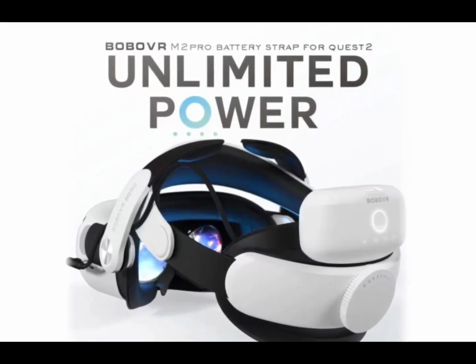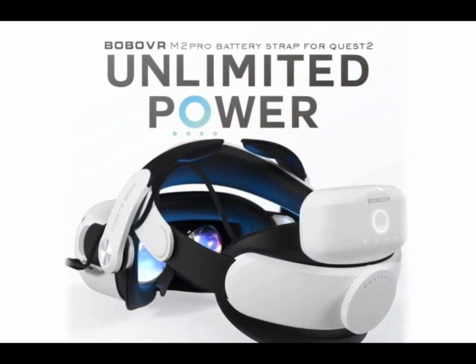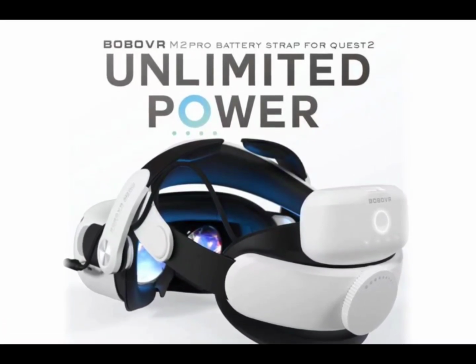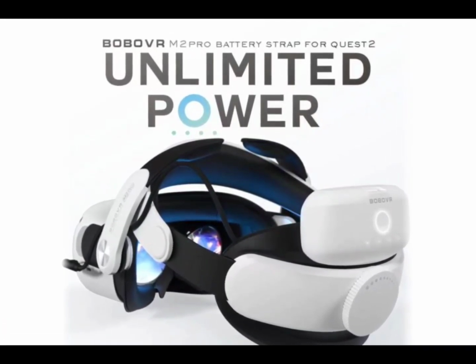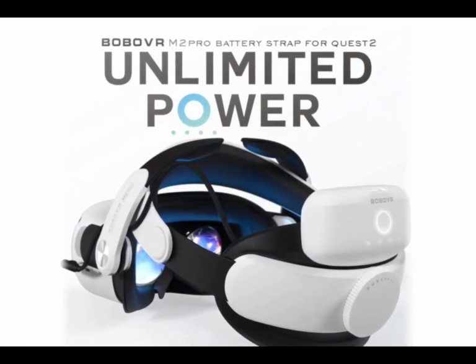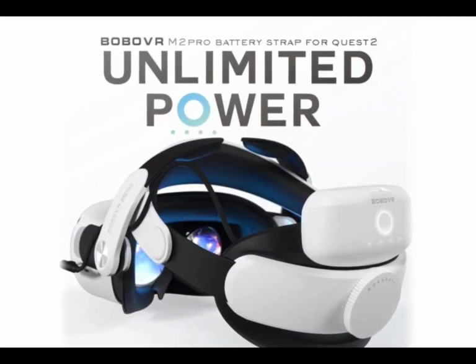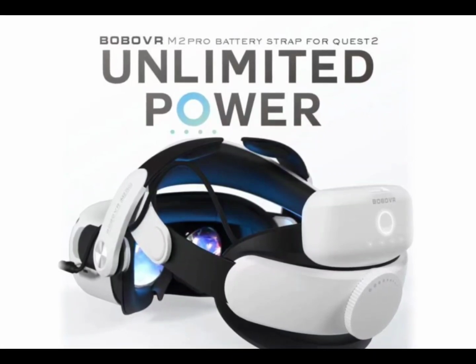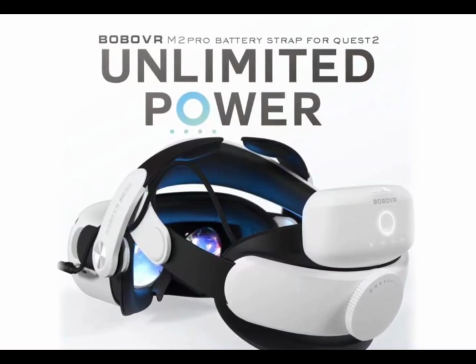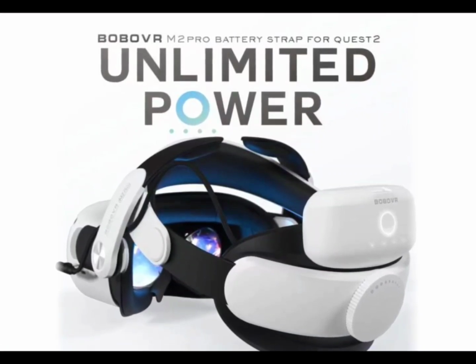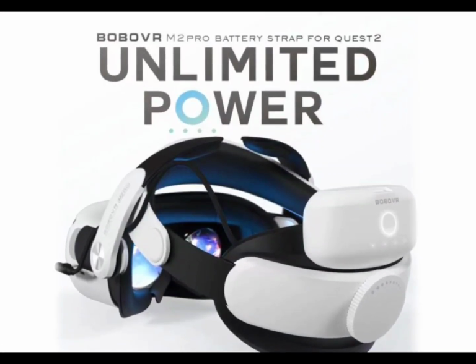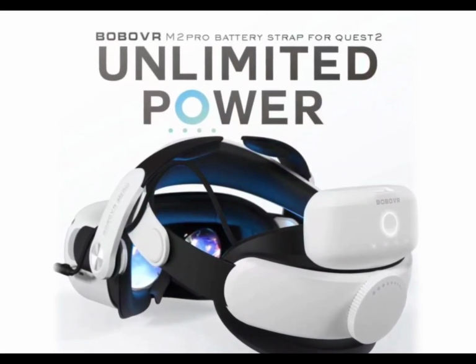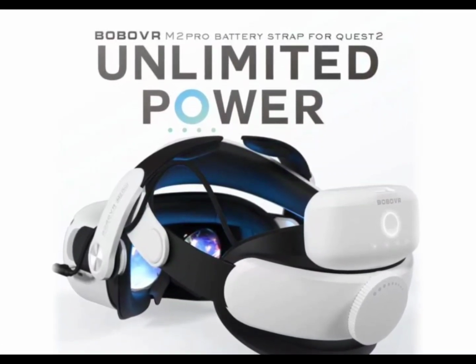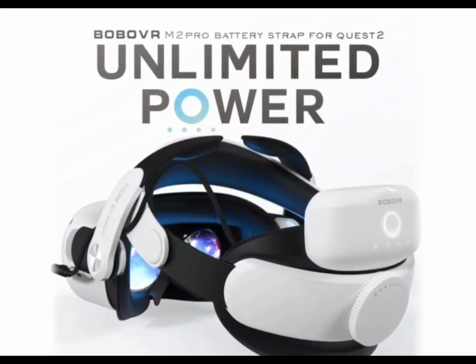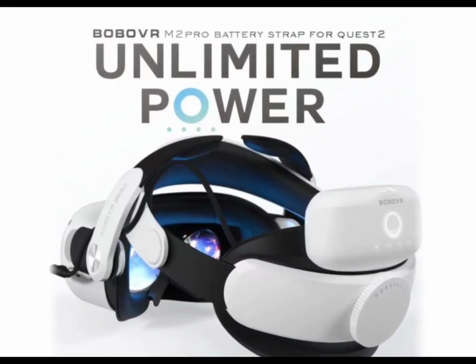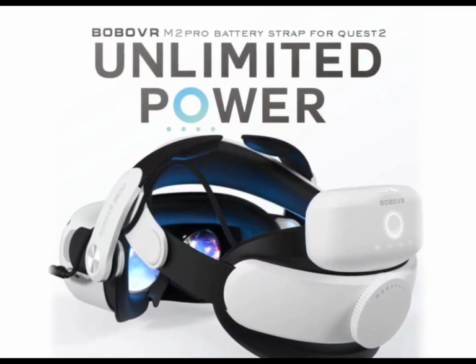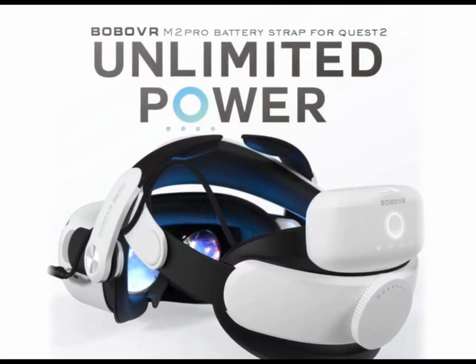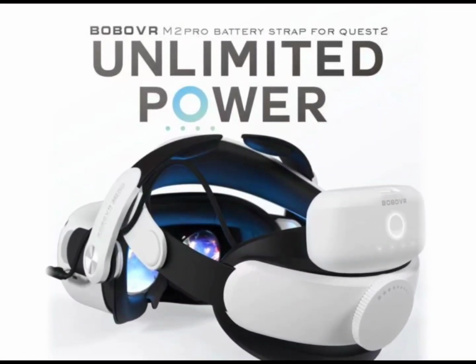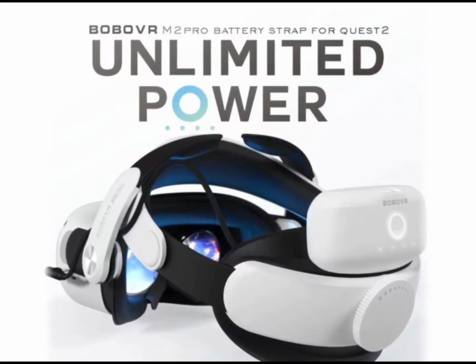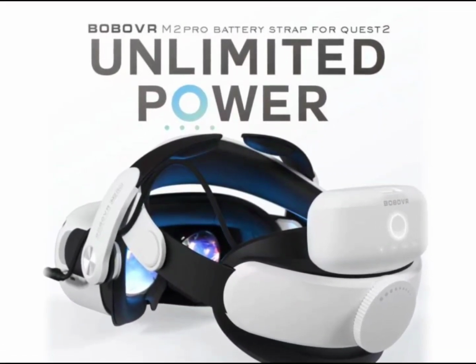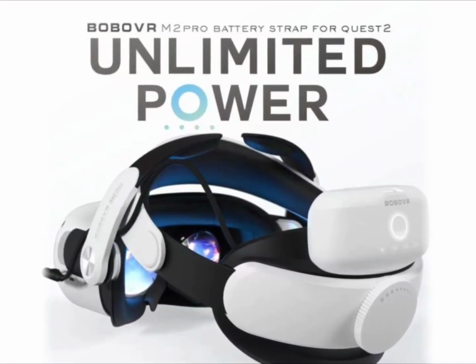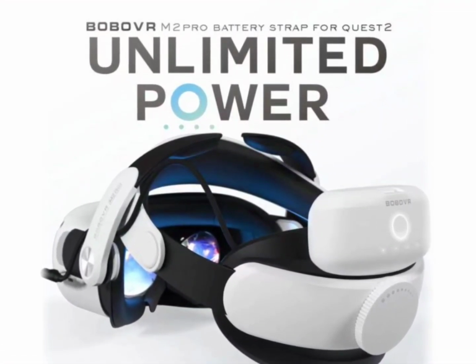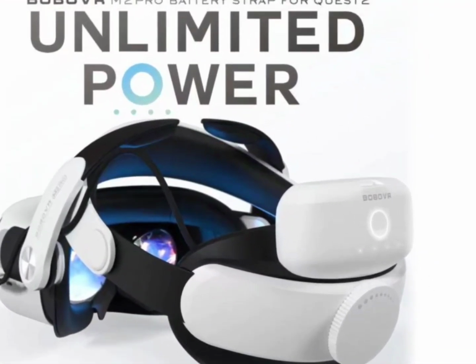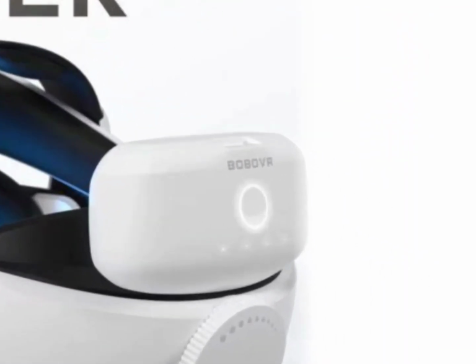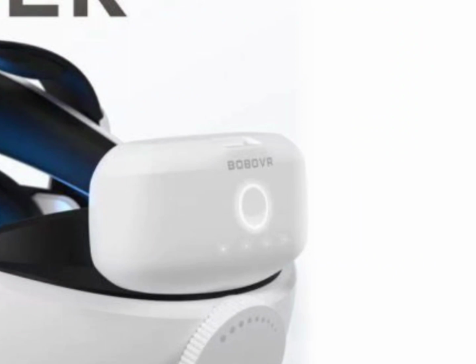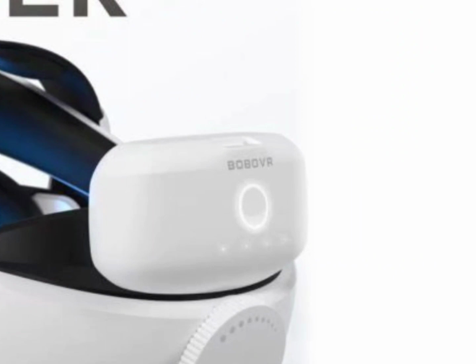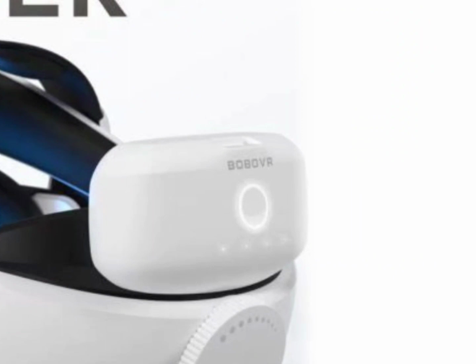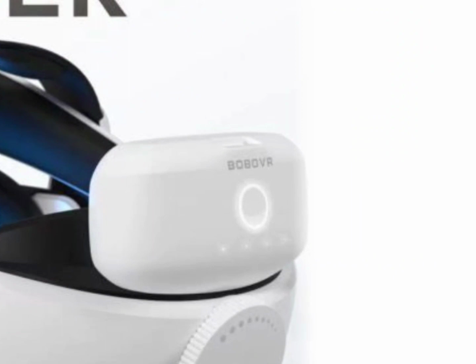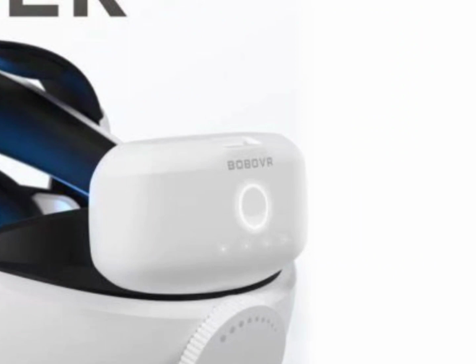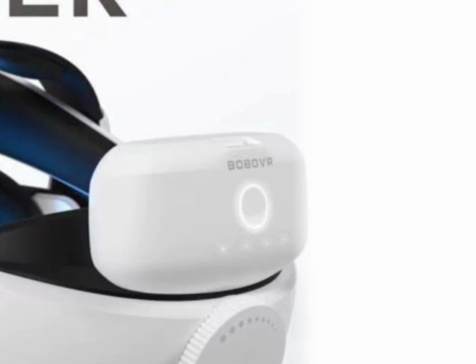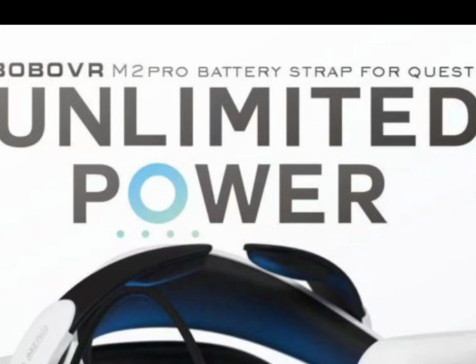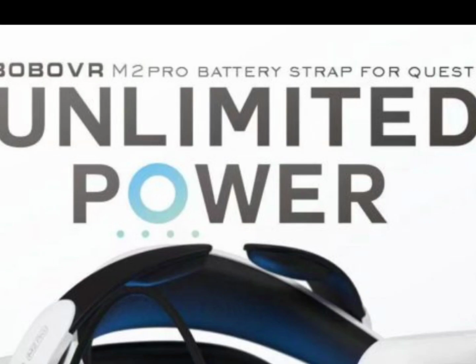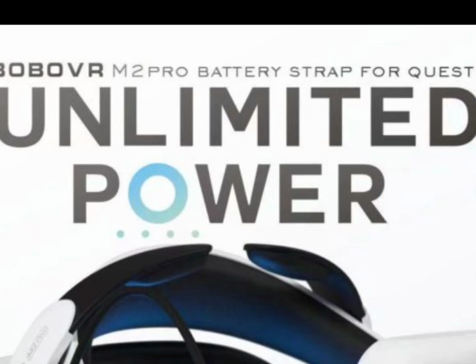Especially since with this one battery pack and the Quest's battery alone, you can get up to six hours of gameplay! That's huge!